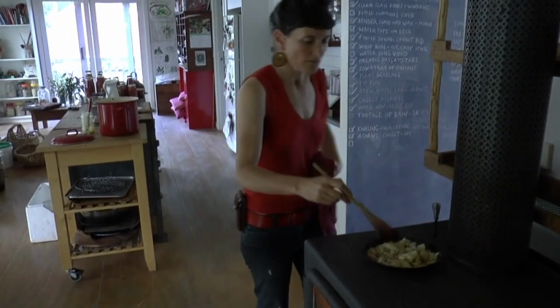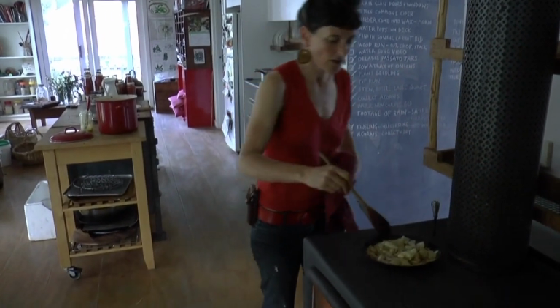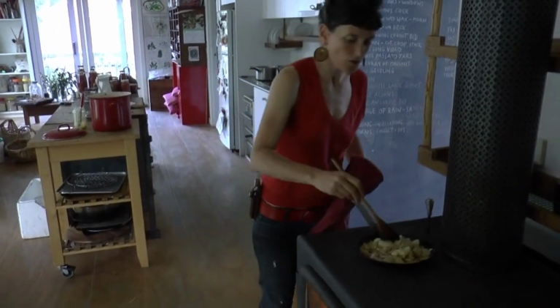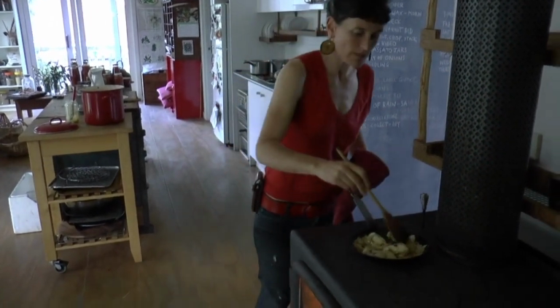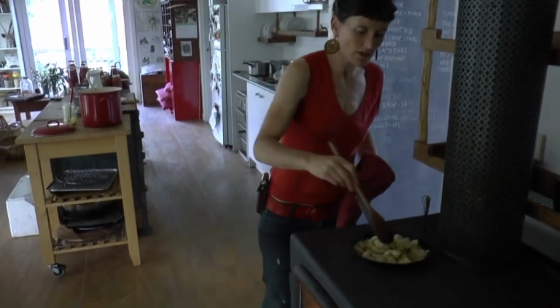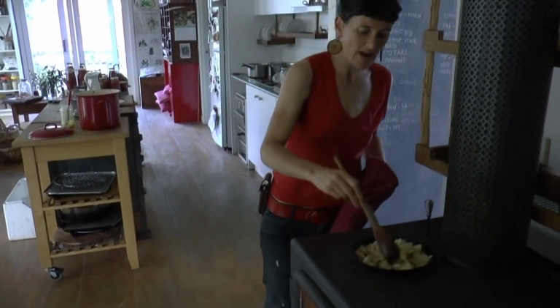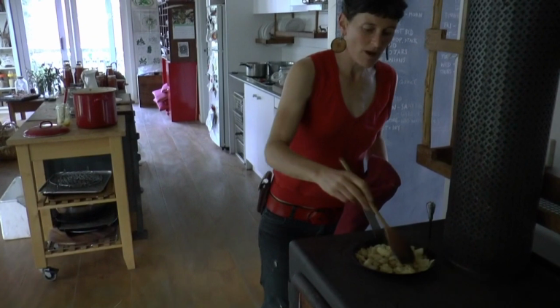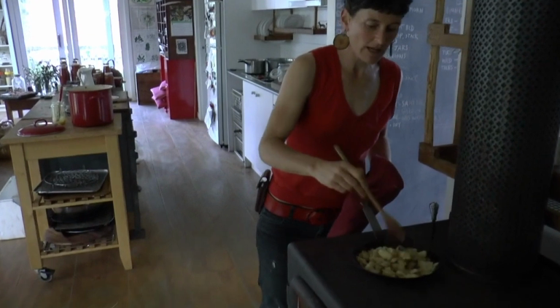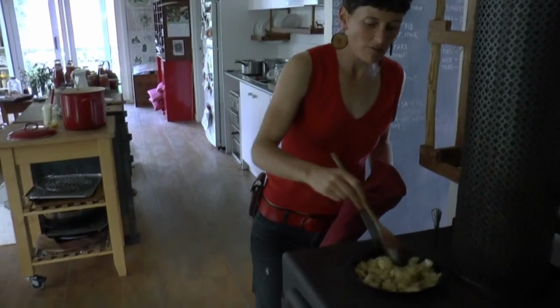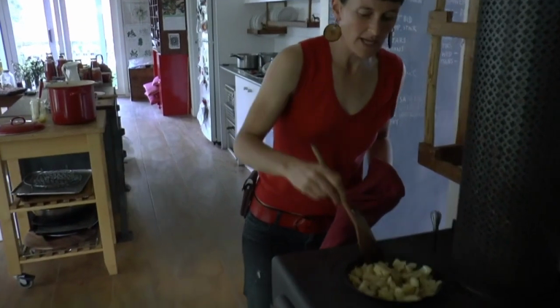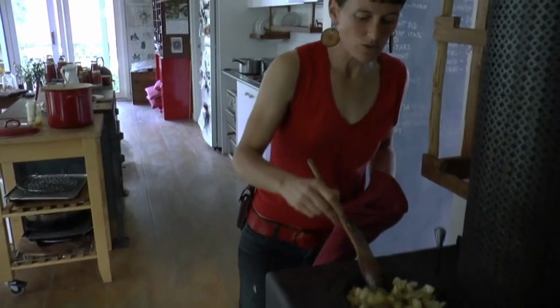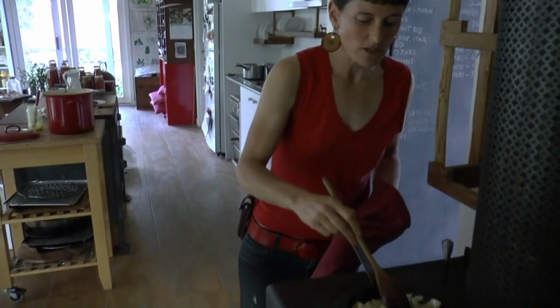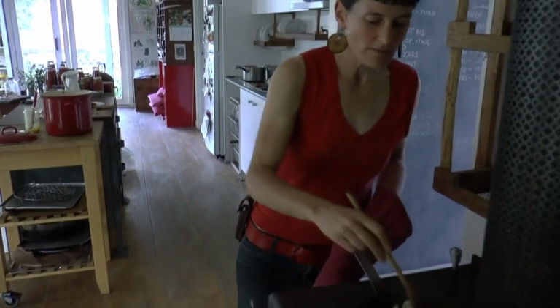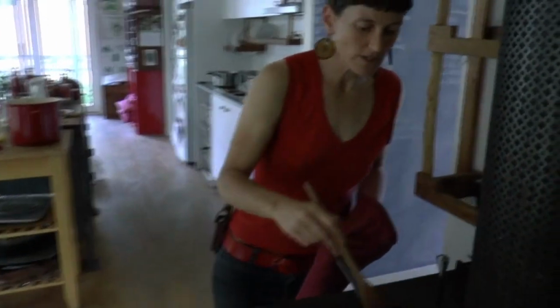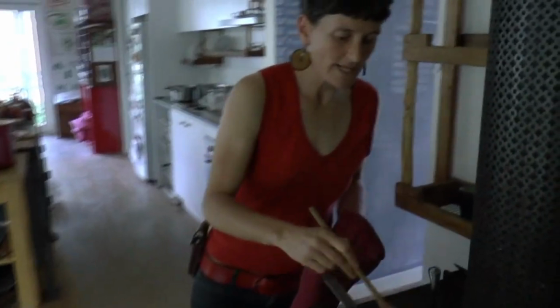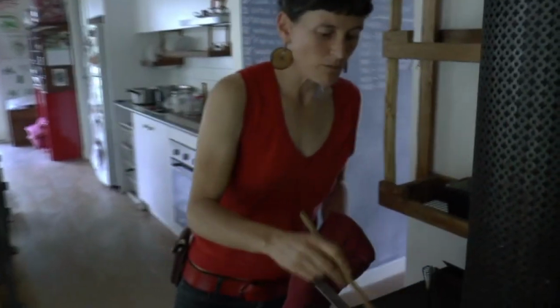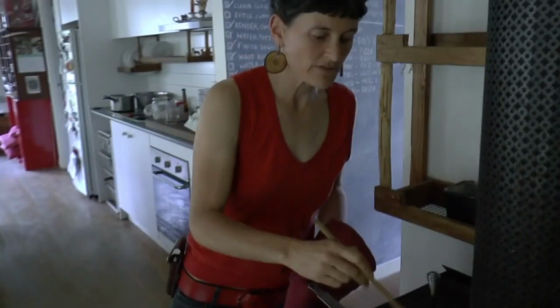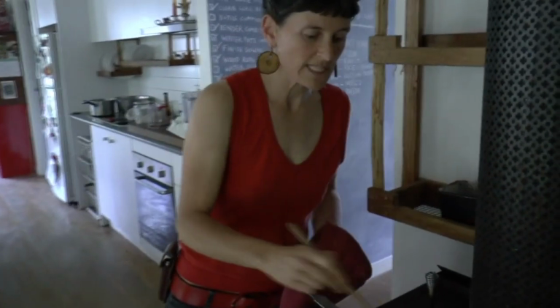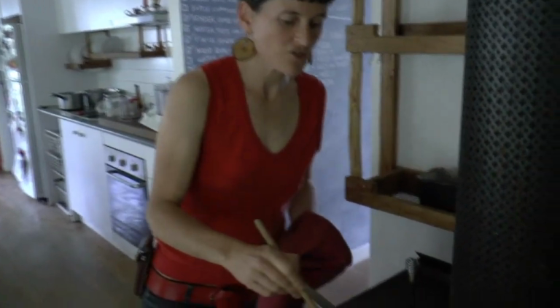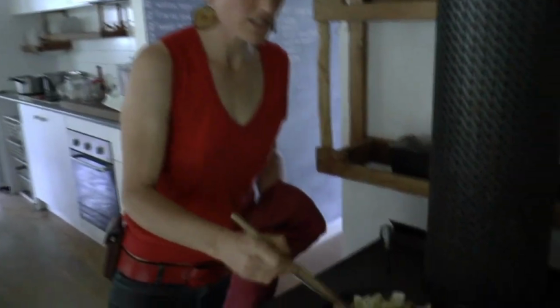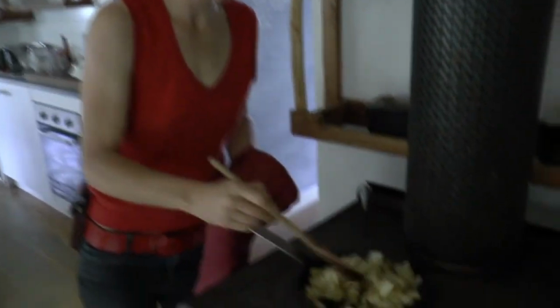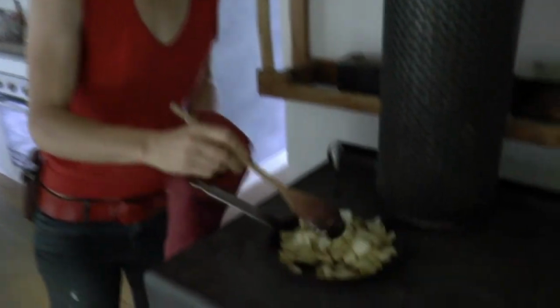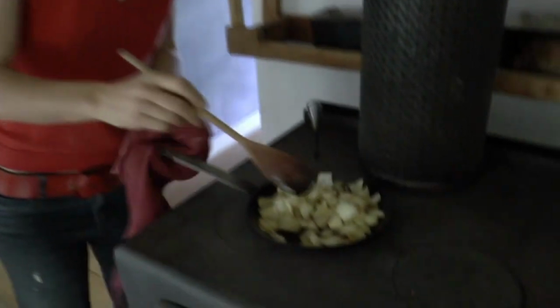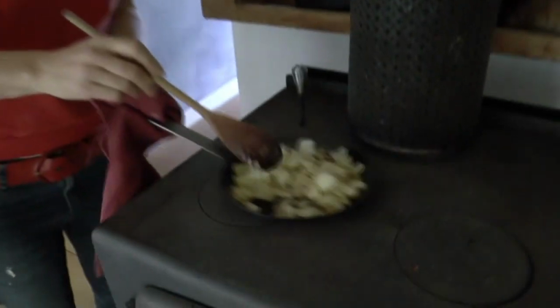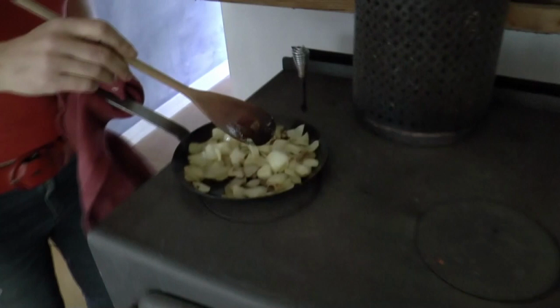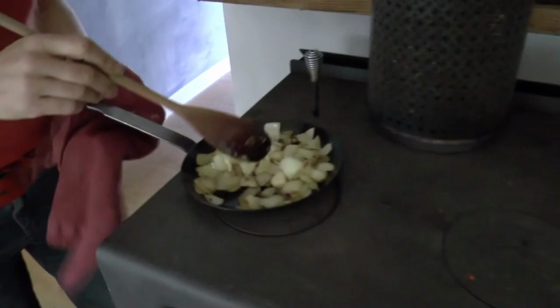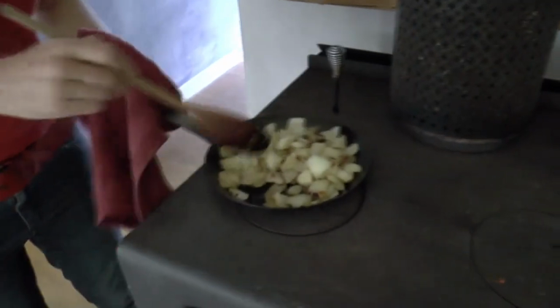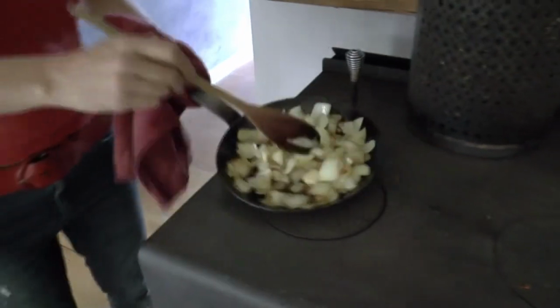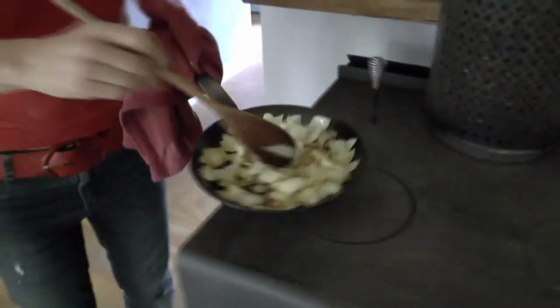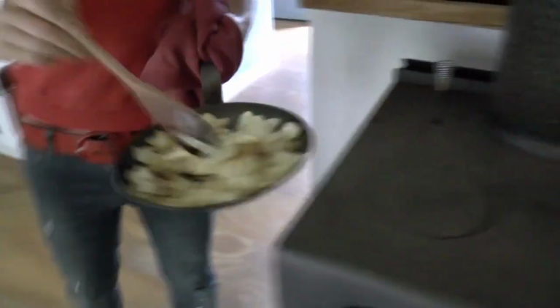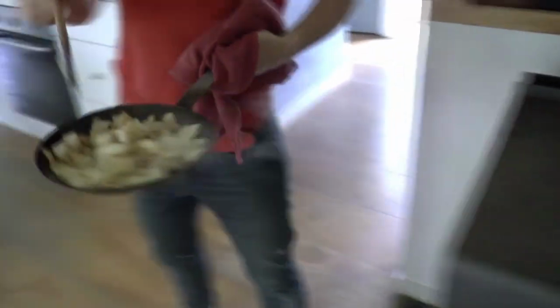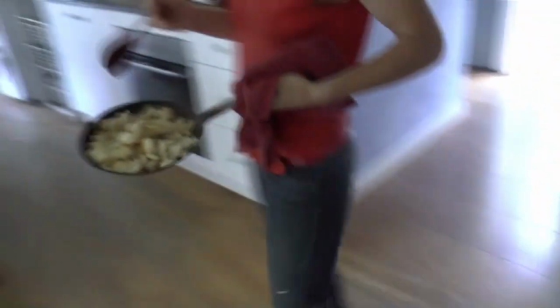So it's just starting to brown. I'm not going to cook it, I'm not going to caramelise at all. I'm just going to wait until most of it is translucent, which is now. Now I'm going to take it off the heat.